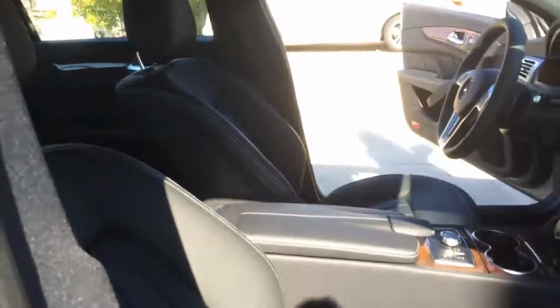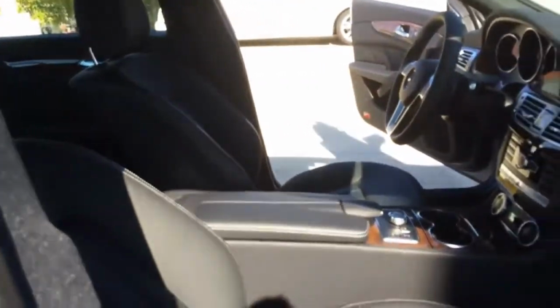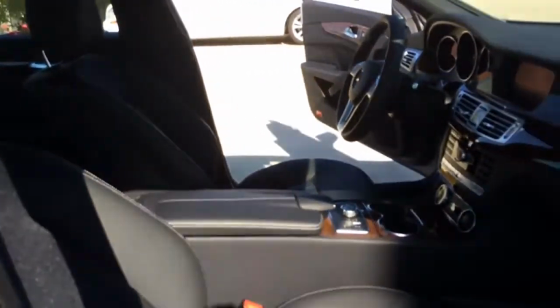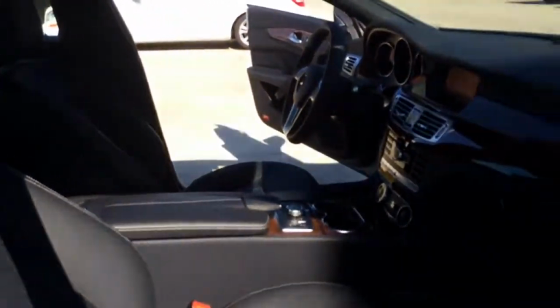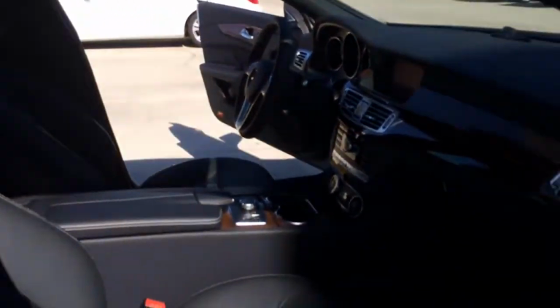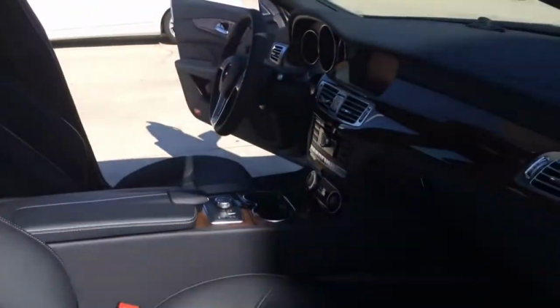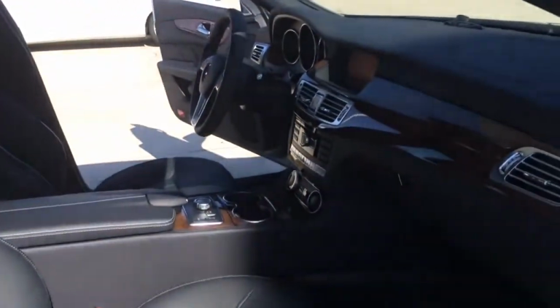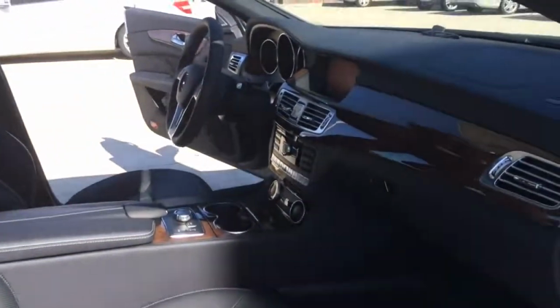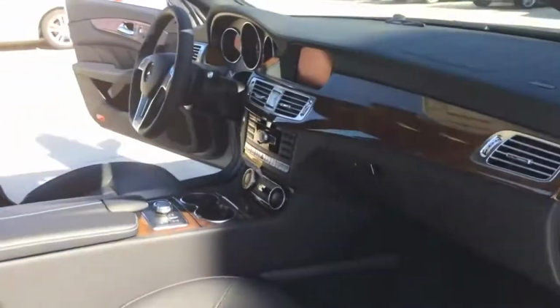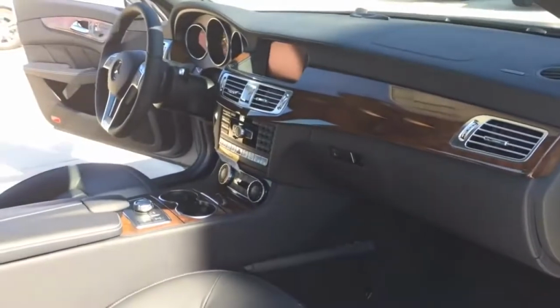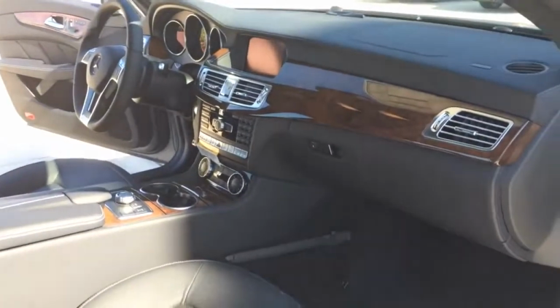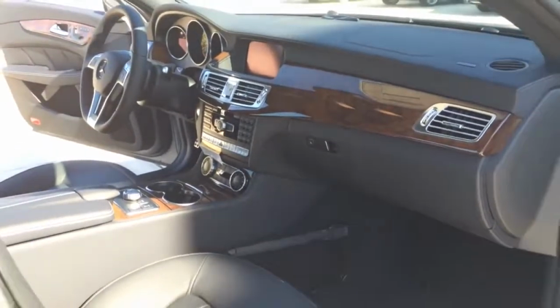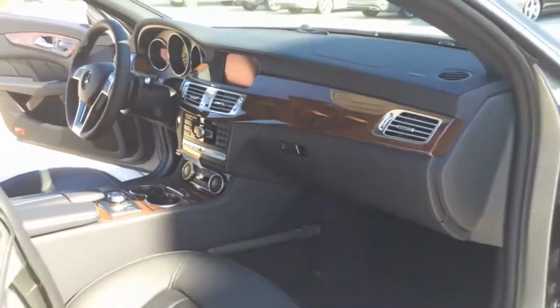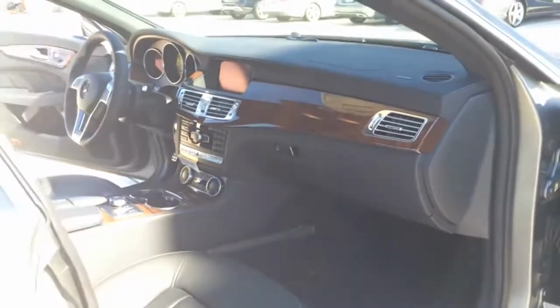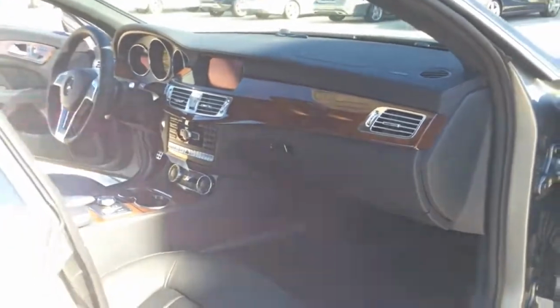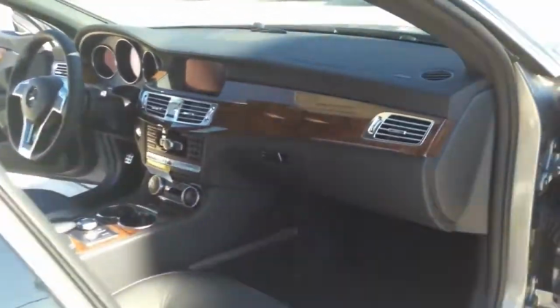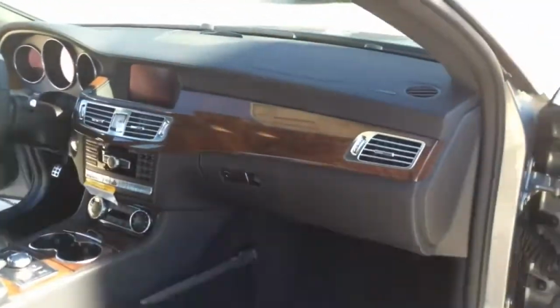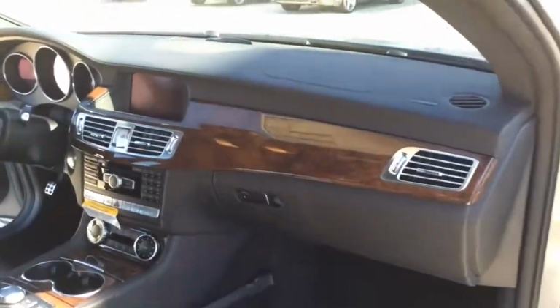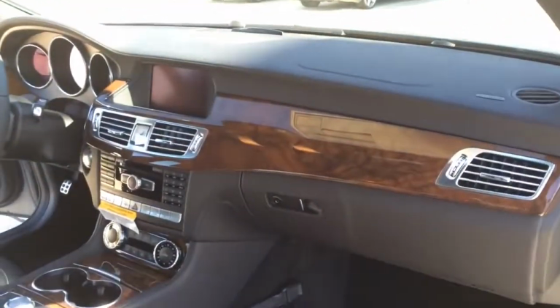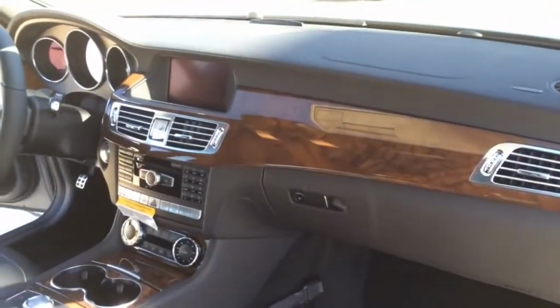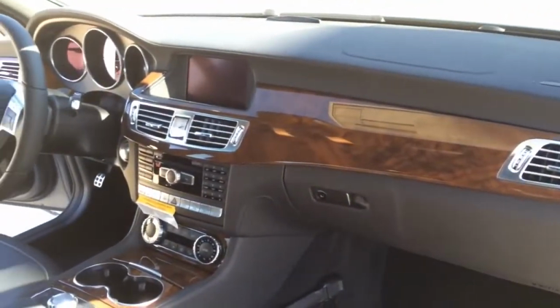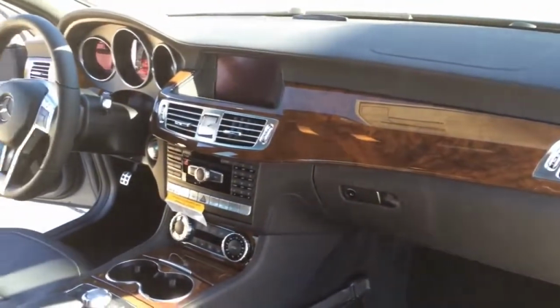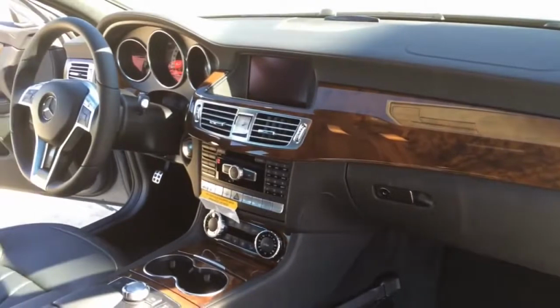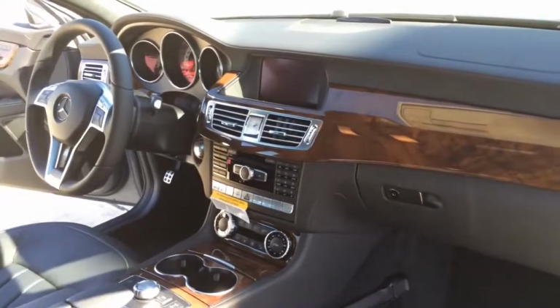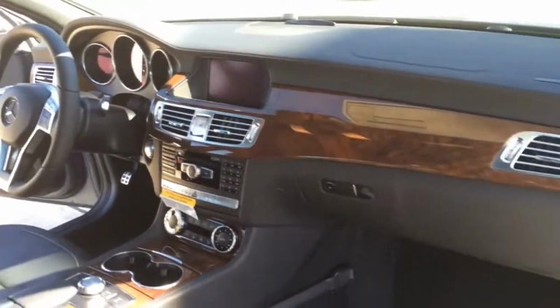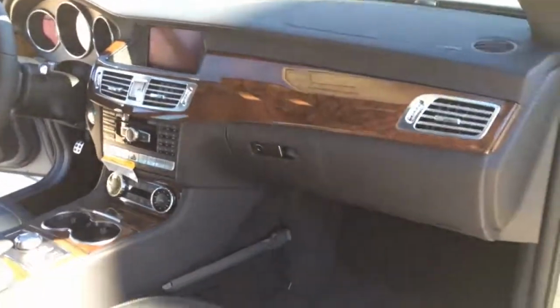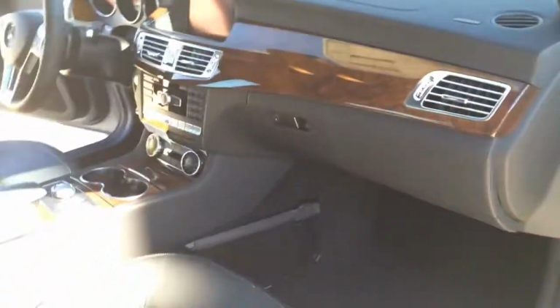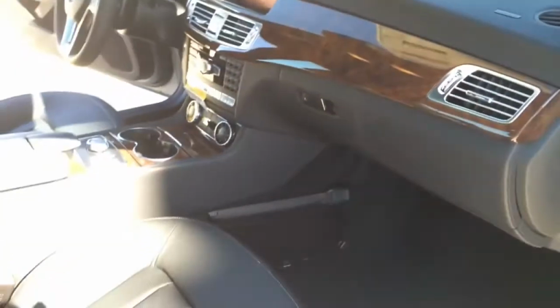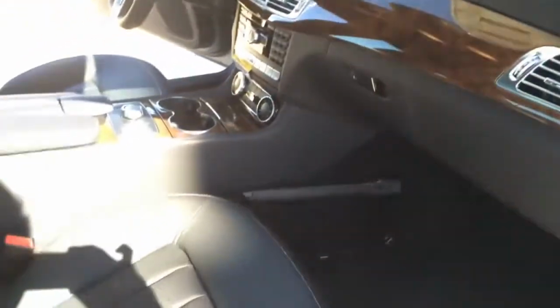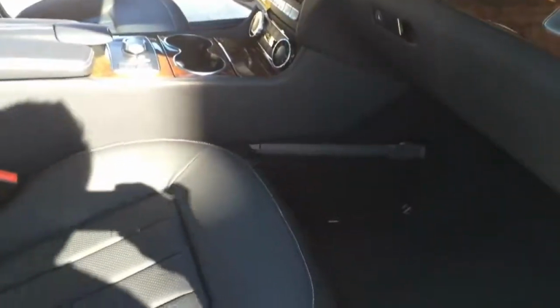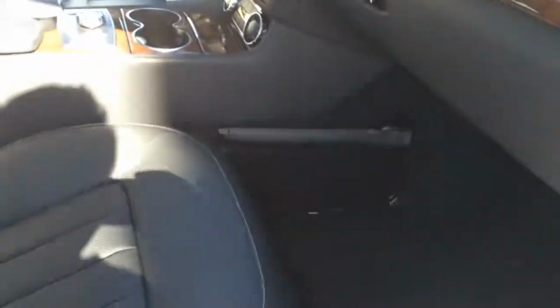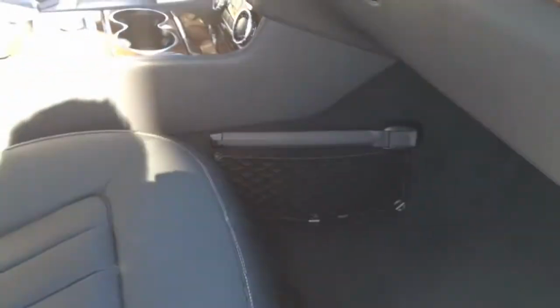Overall, the 2014 Mercedes-Benz CLS550 is a high-end luxury vehicle with superior performance, exquisite style, and cutting-edge technology.